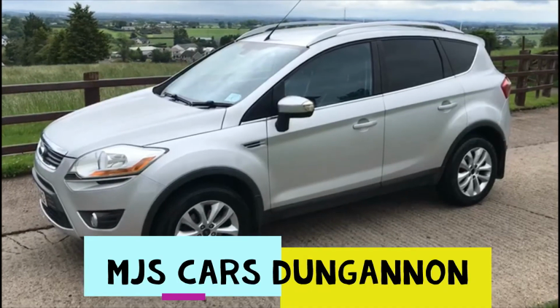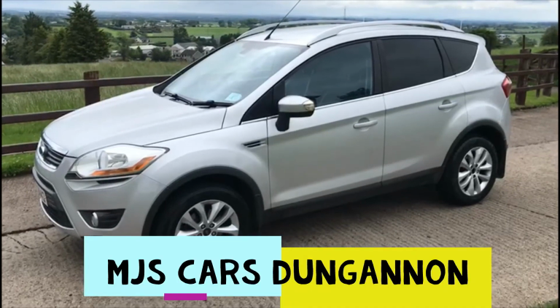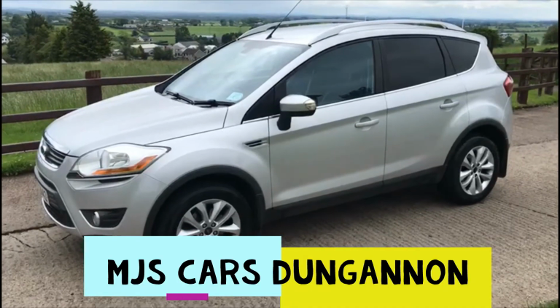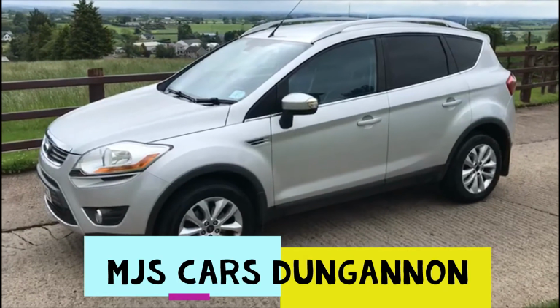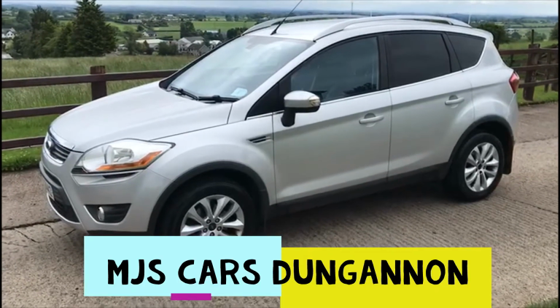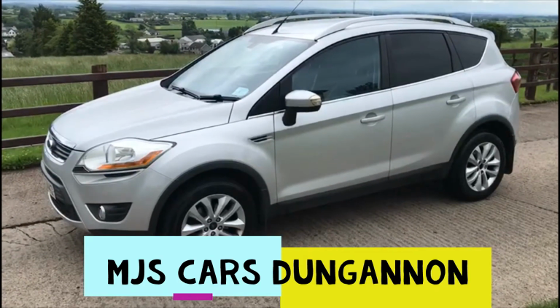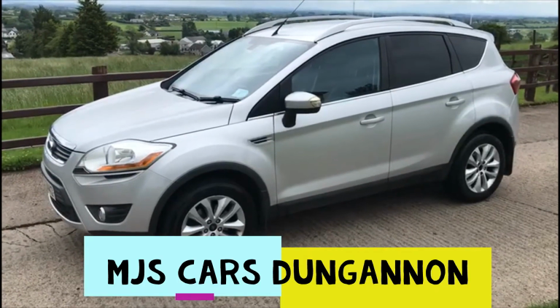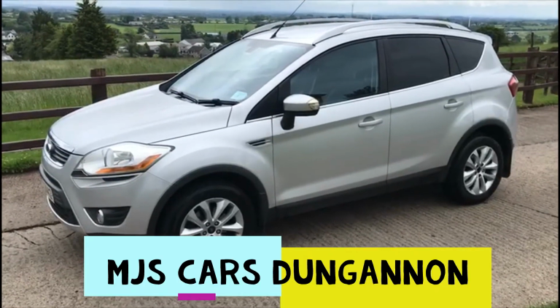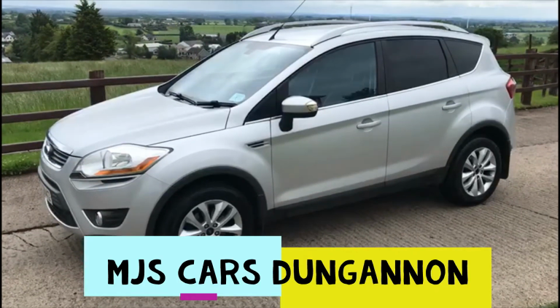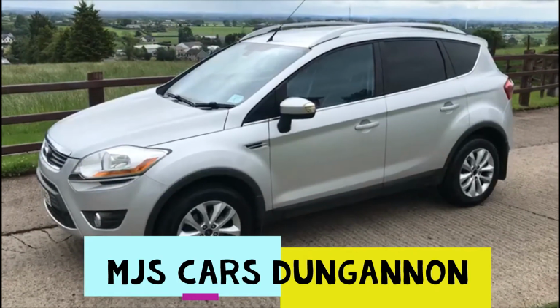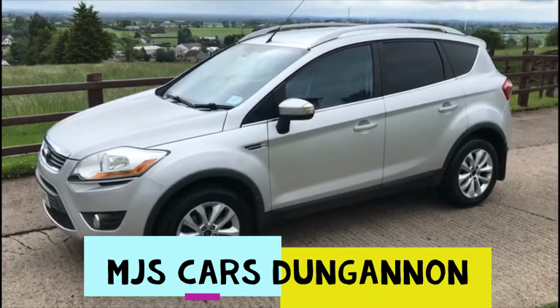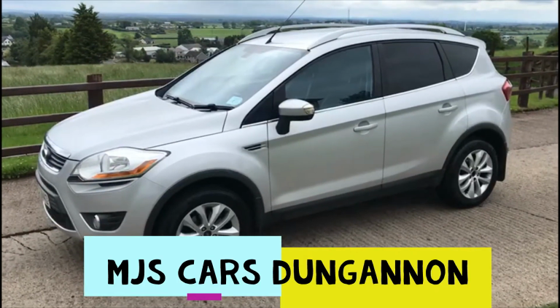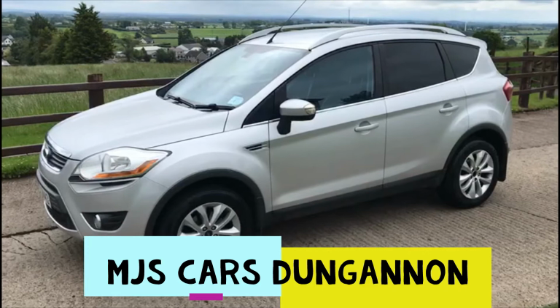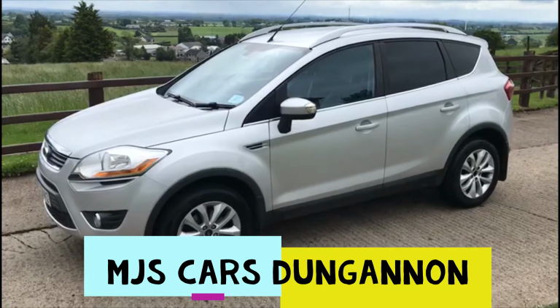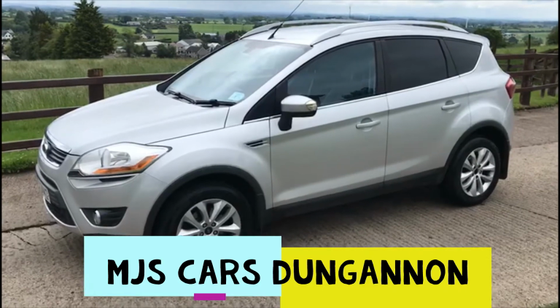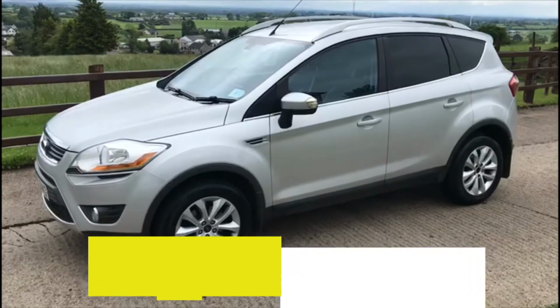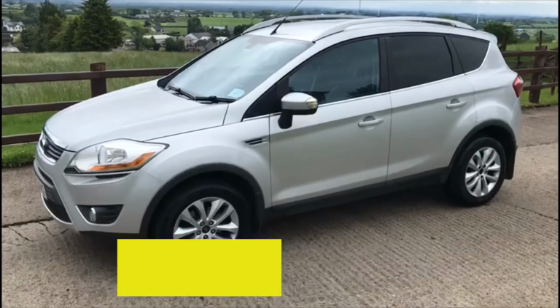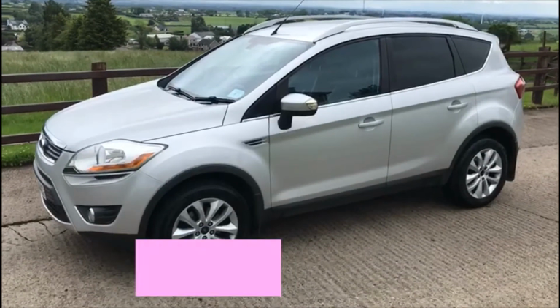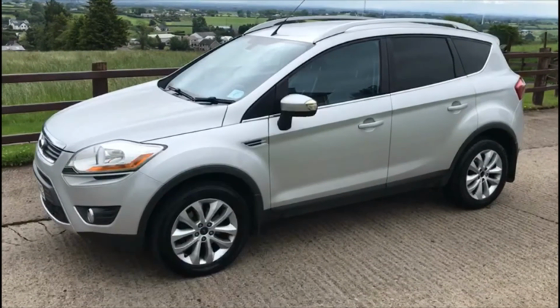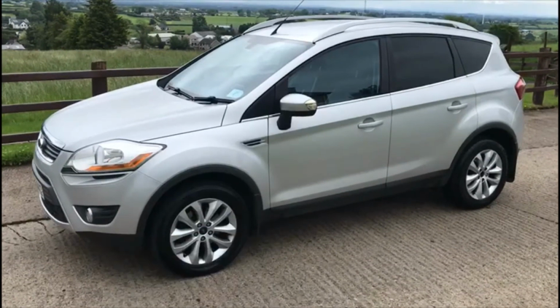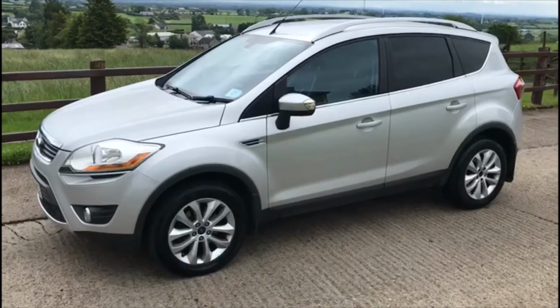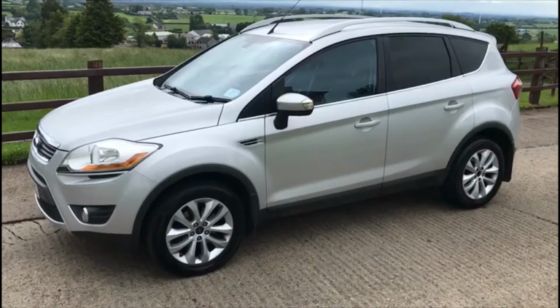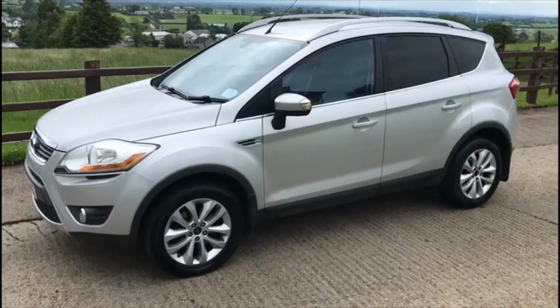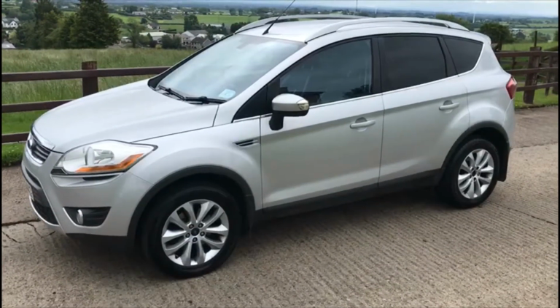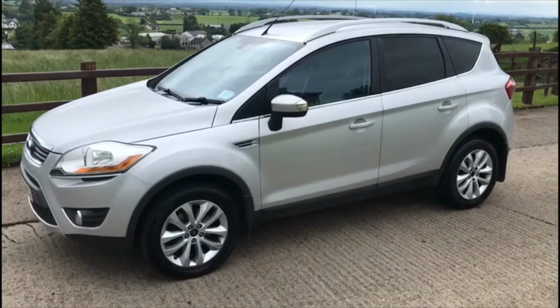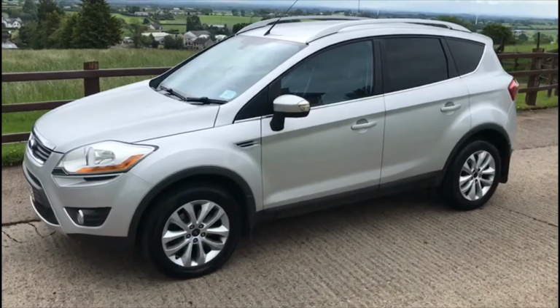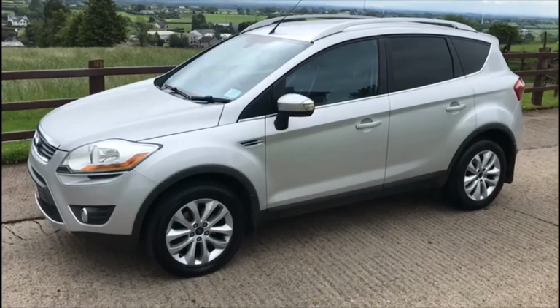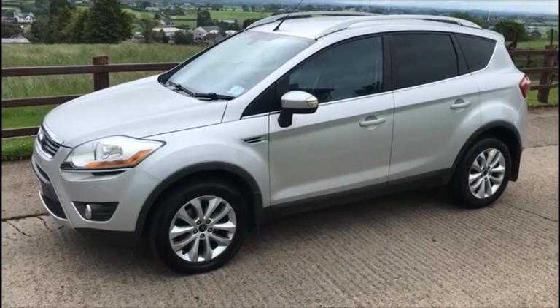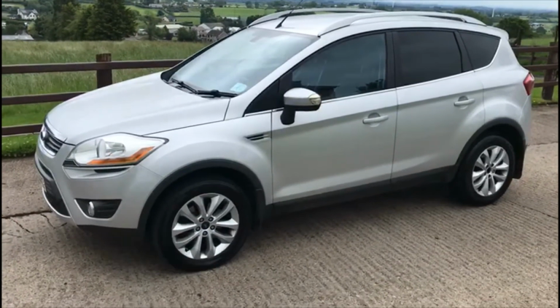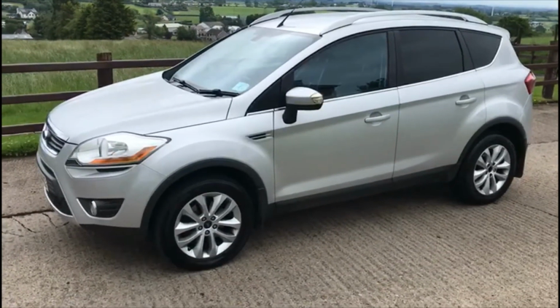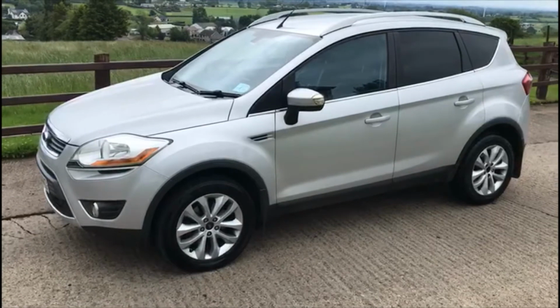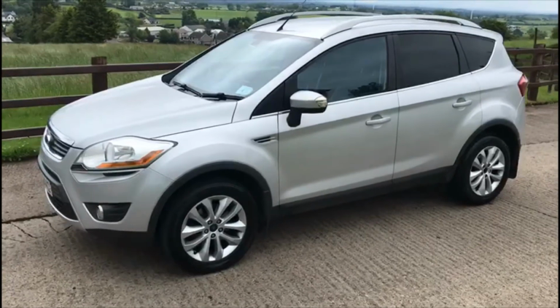Hello everyone, today we have a Ford Kuga 2.0L diesel. Hopefully you can hear it running there — running perfect, no unusual sounds.